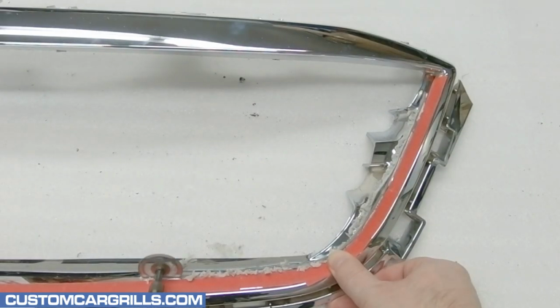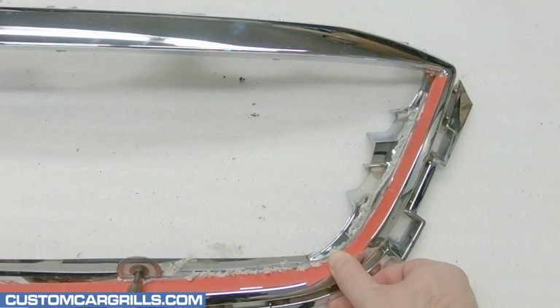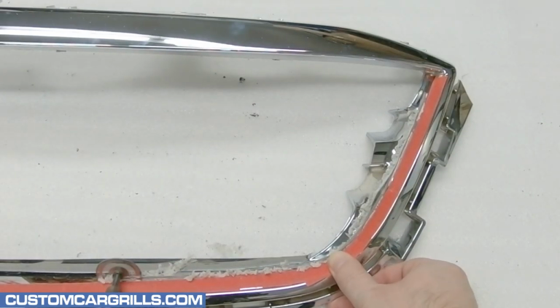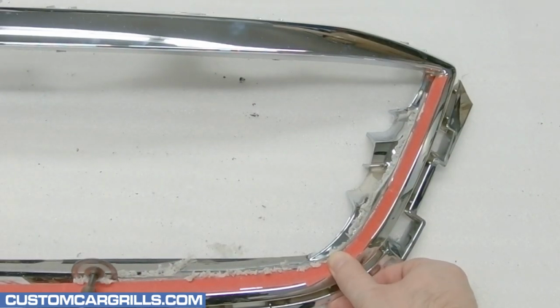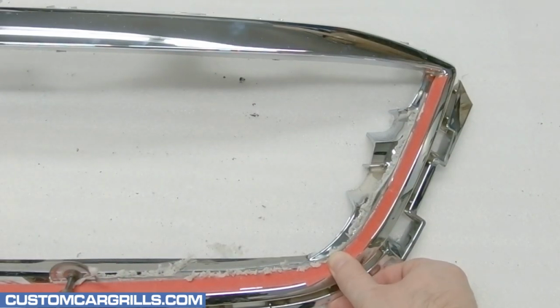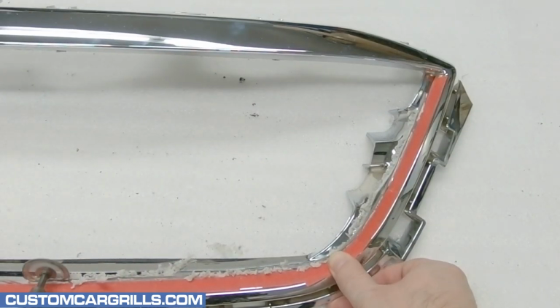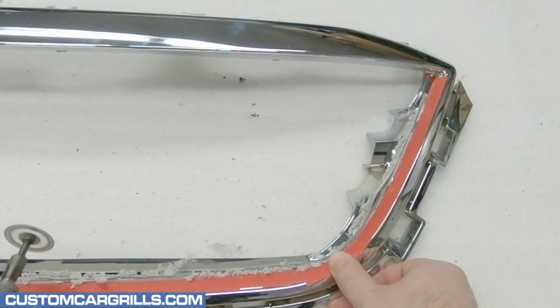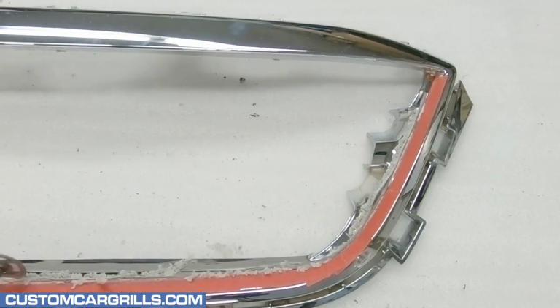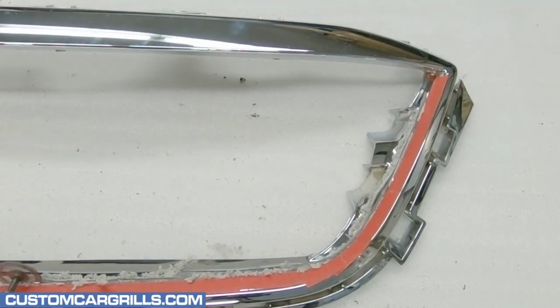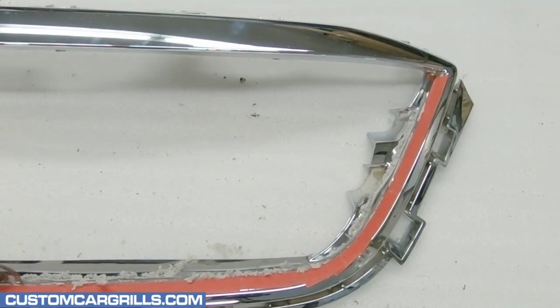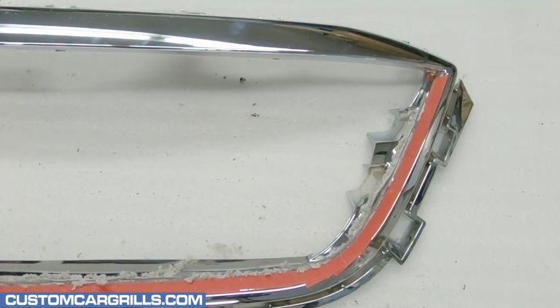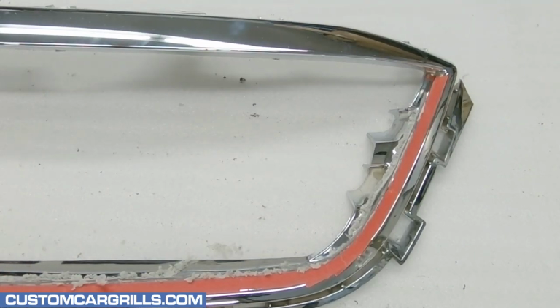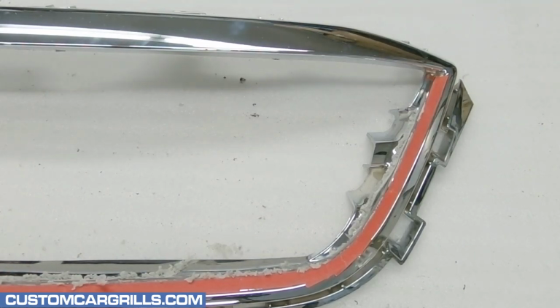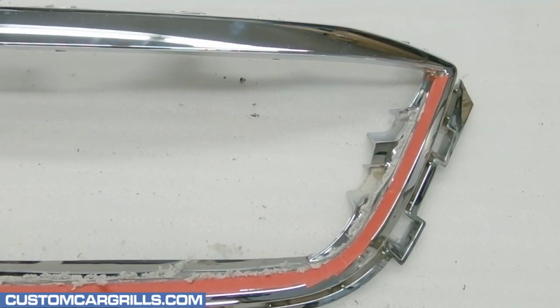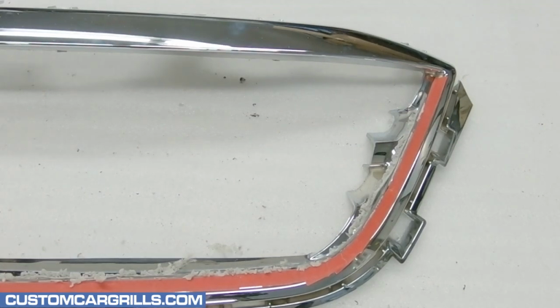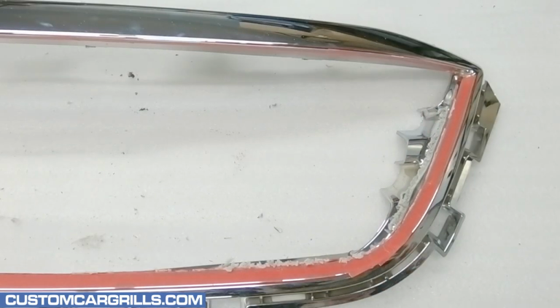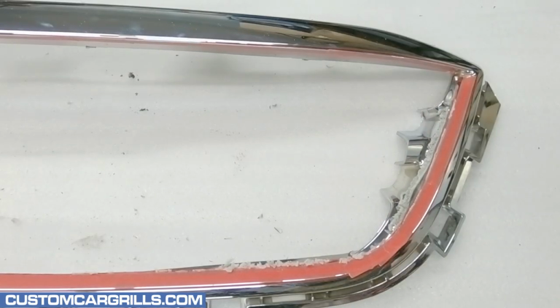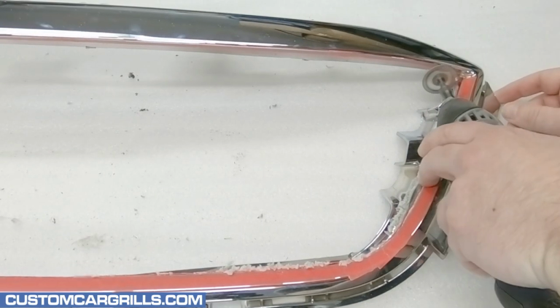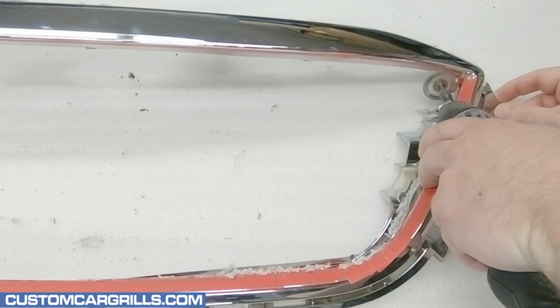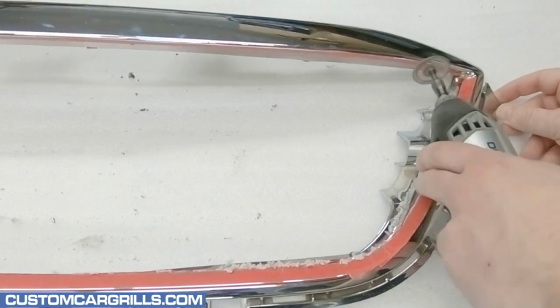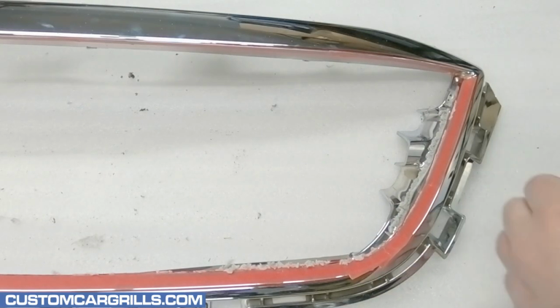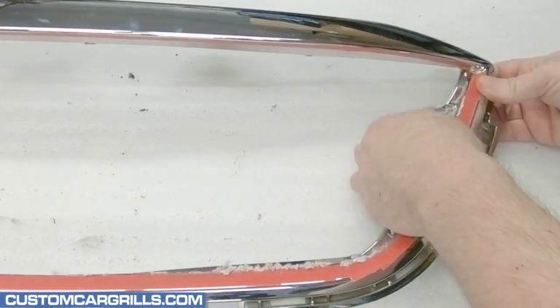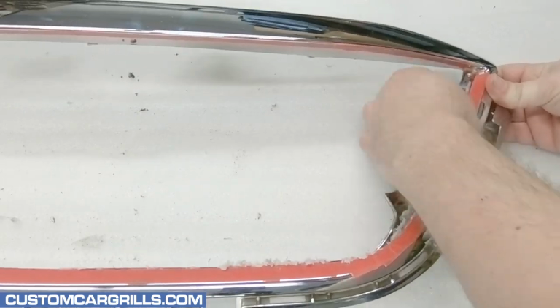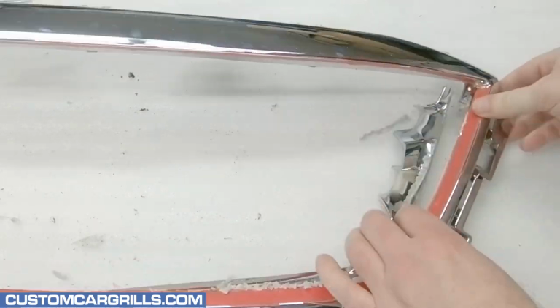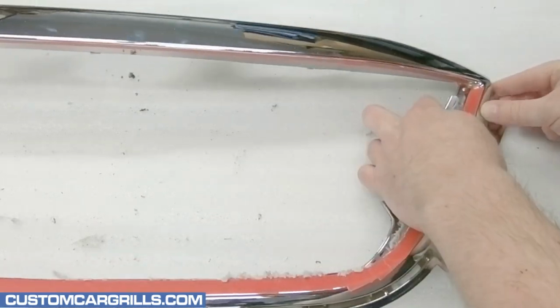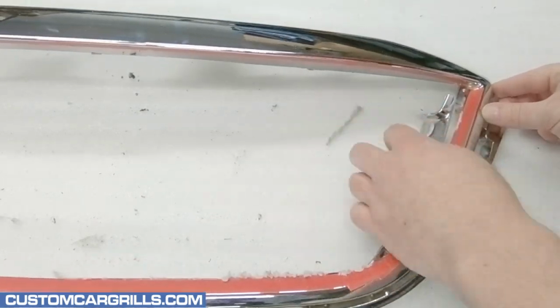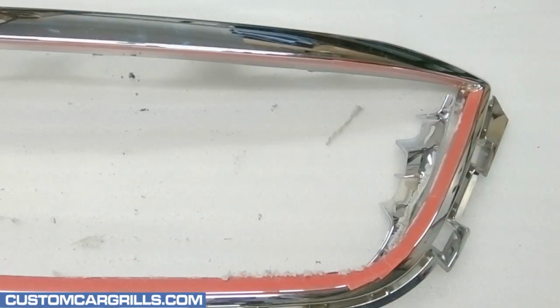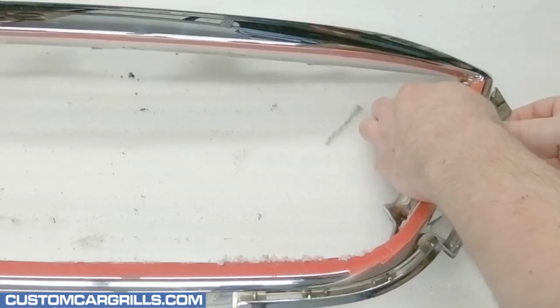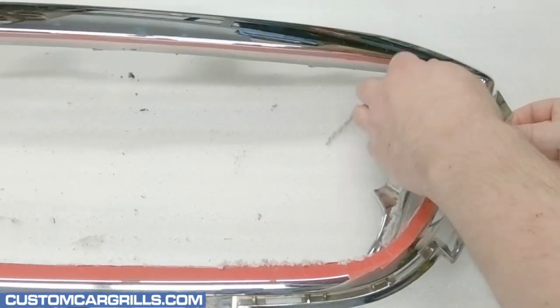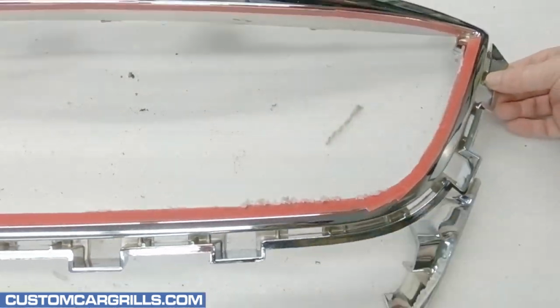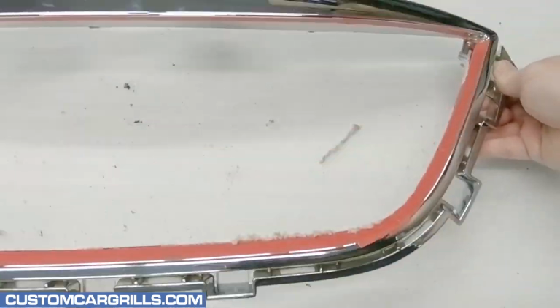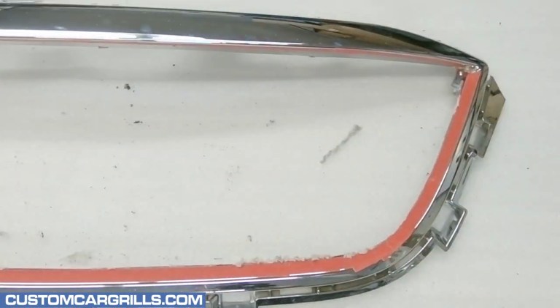I like doing the lower section first before moving on to the top edge. A cut near the upper corners, like this, should be made to section off the top and bottom areas.